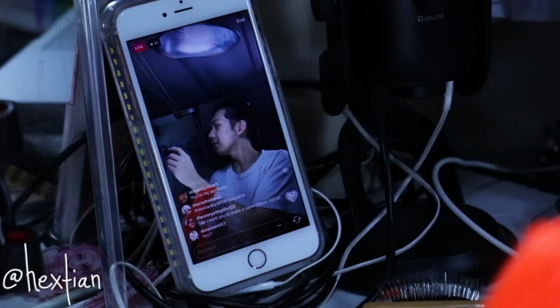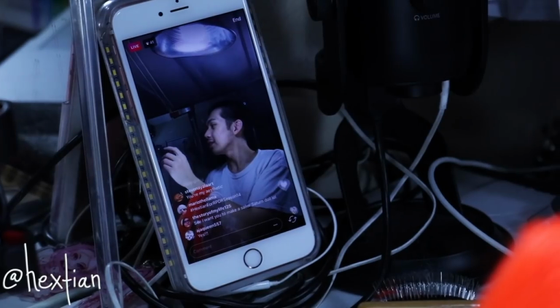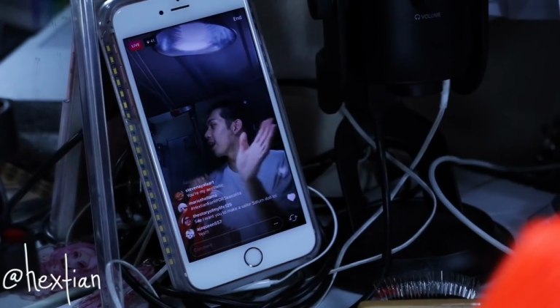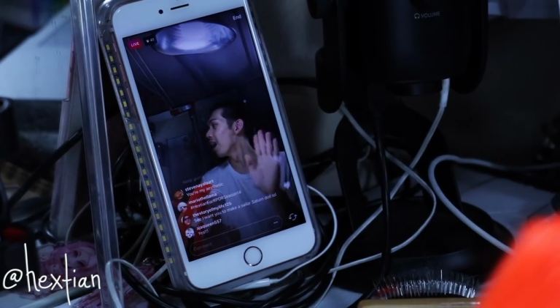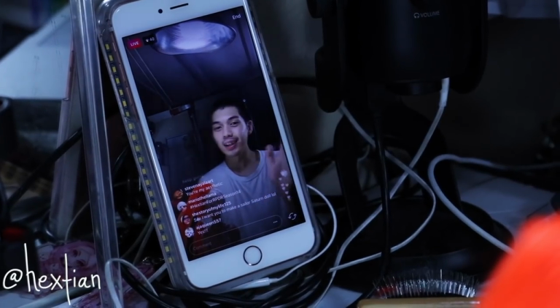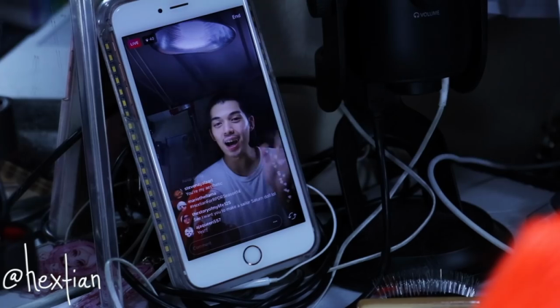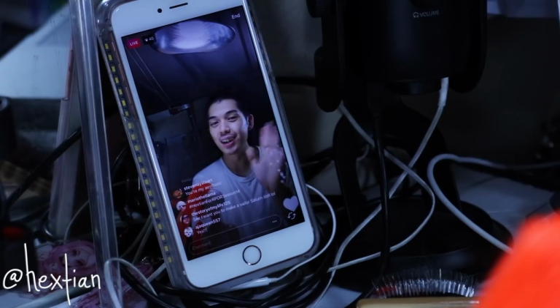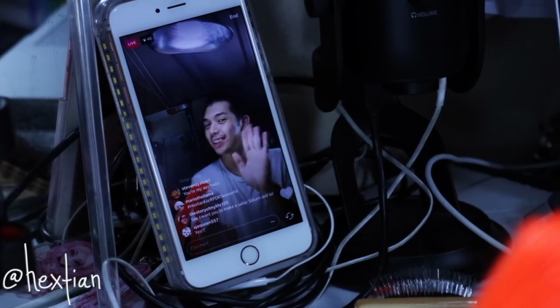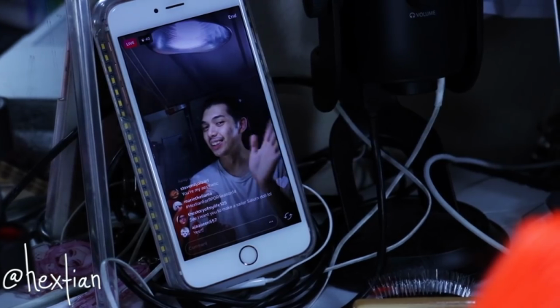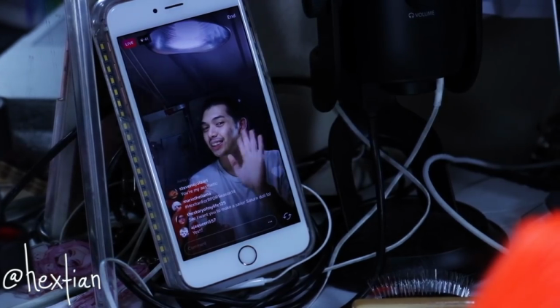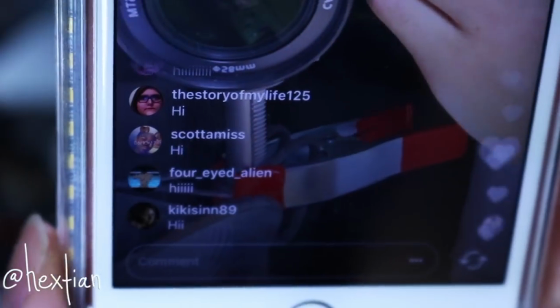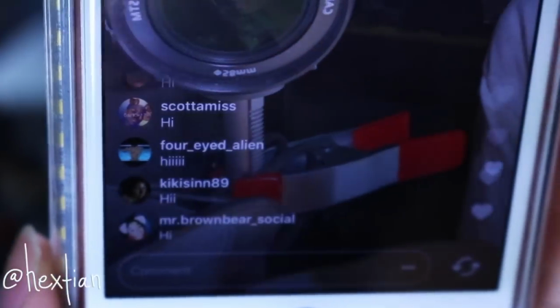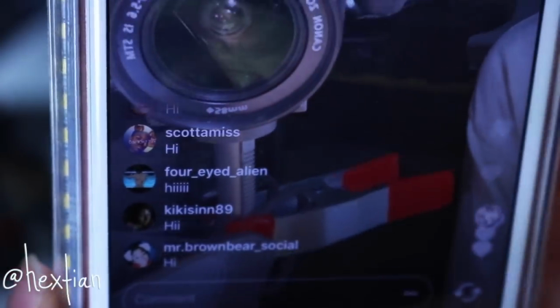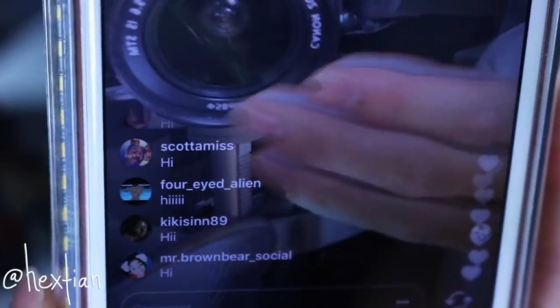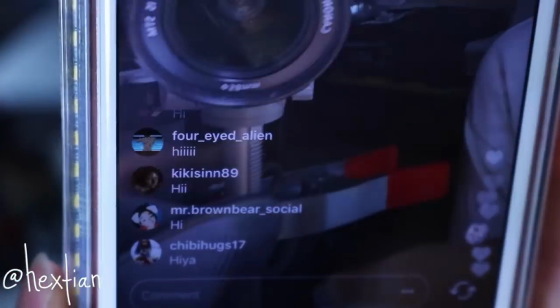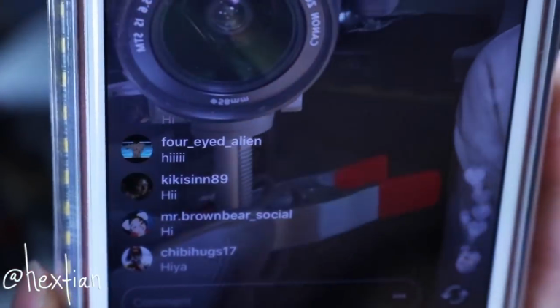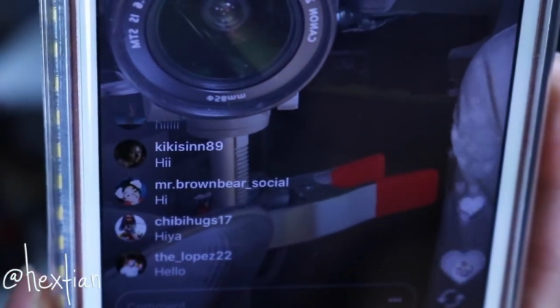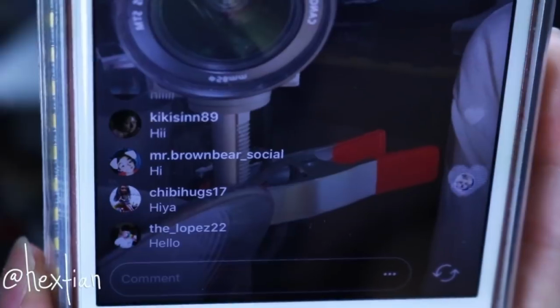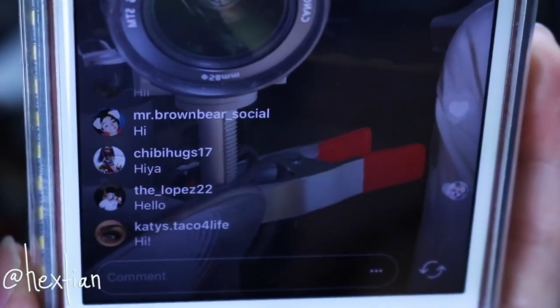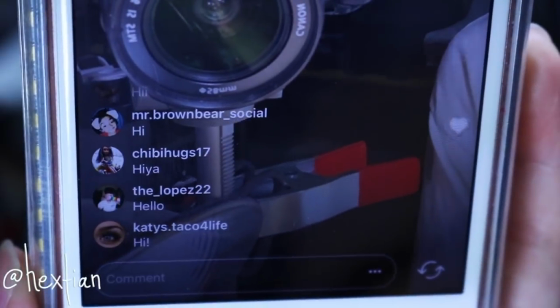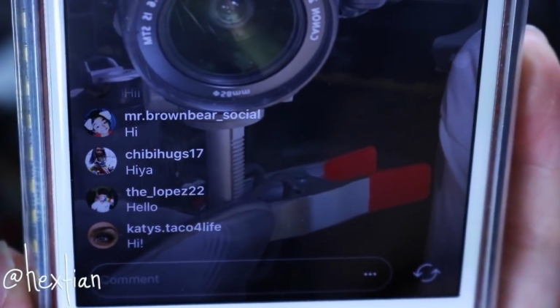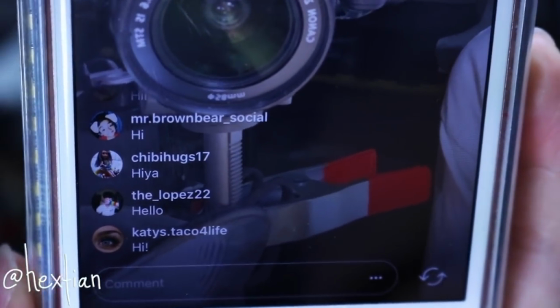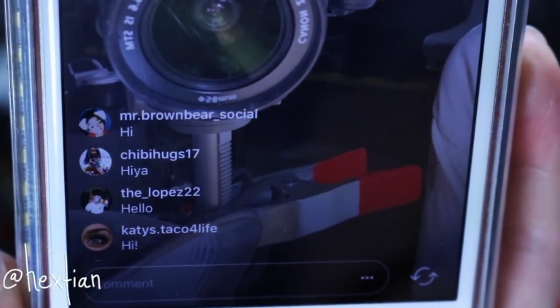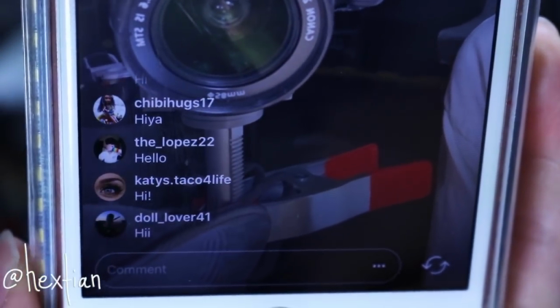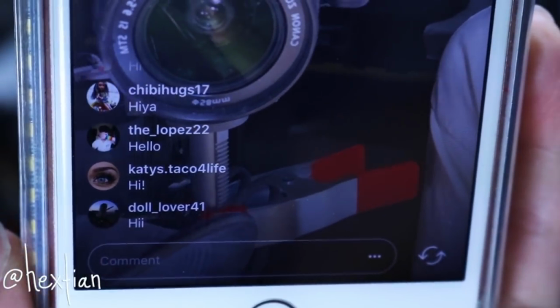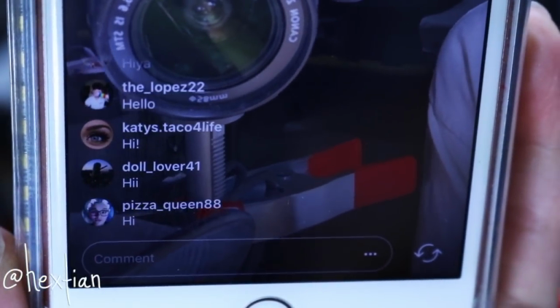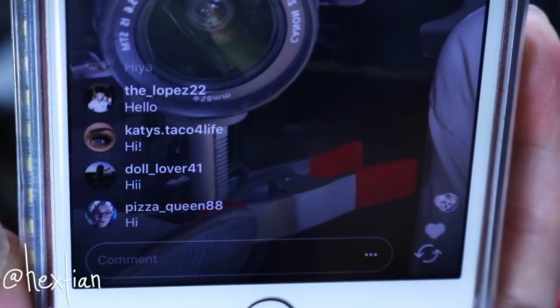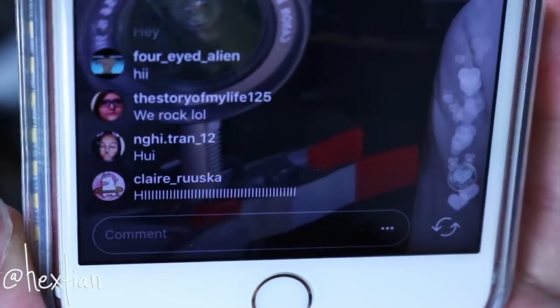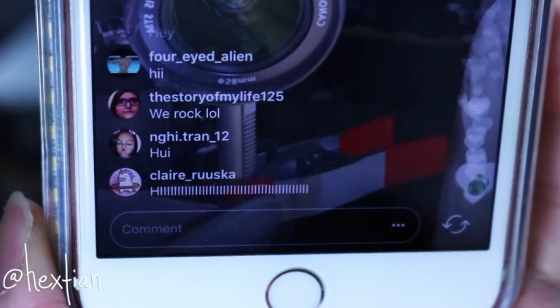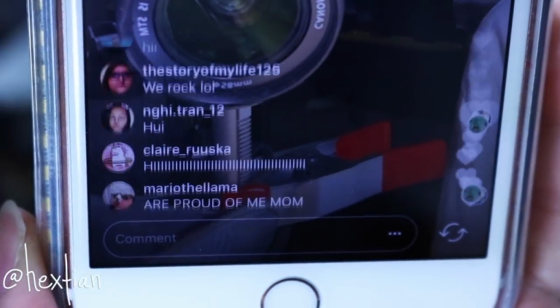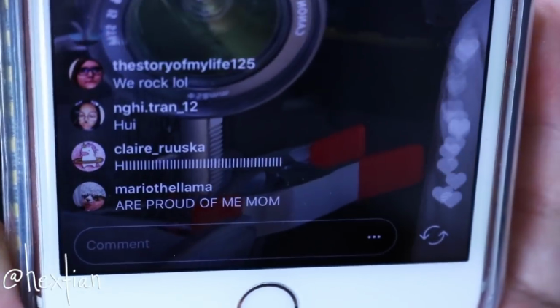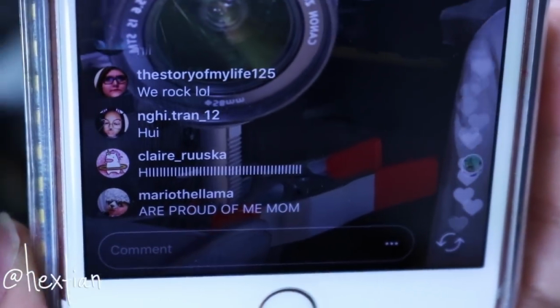I was actually doing a live stream on my Instagram at this point — it was very late but I had some people watching. Just wanted to give a shoutout to you guys!